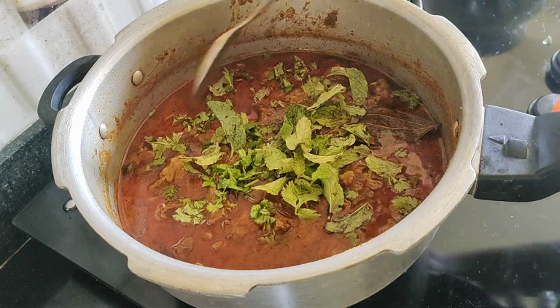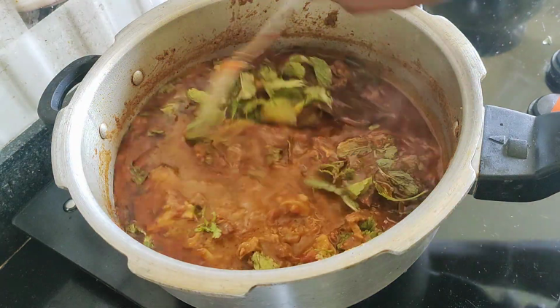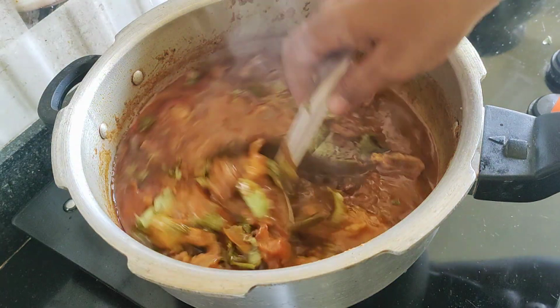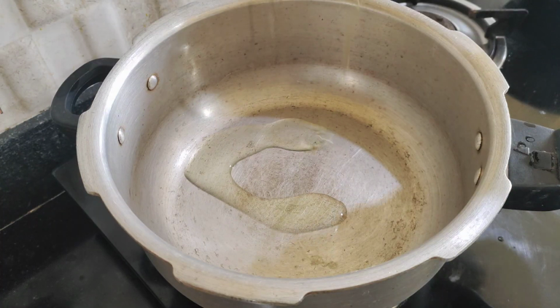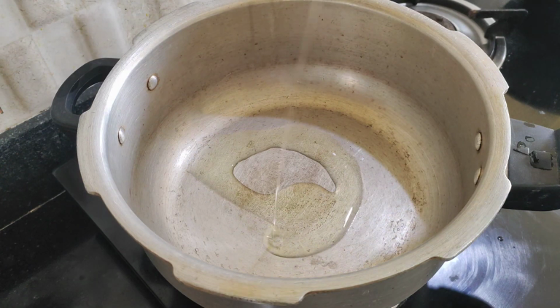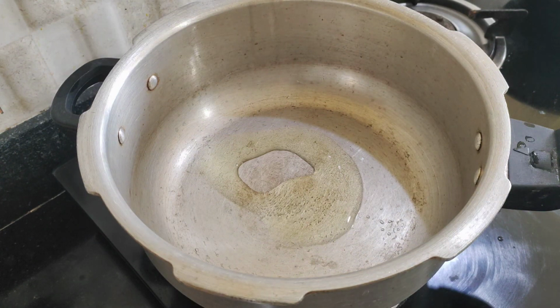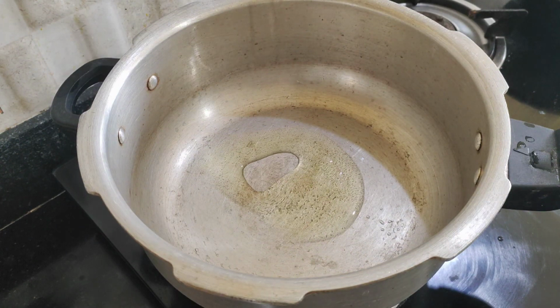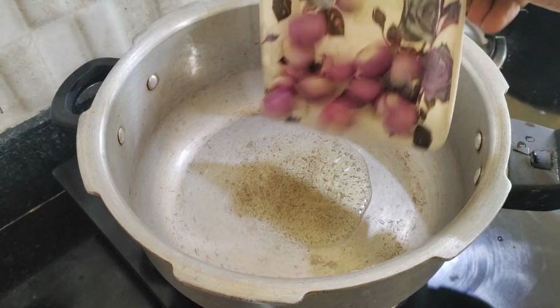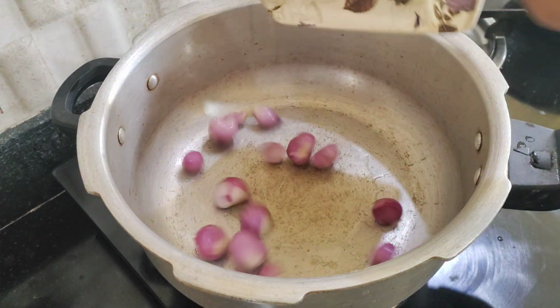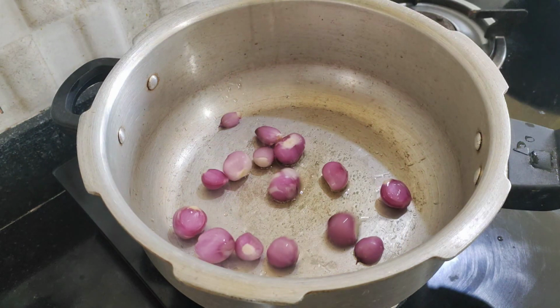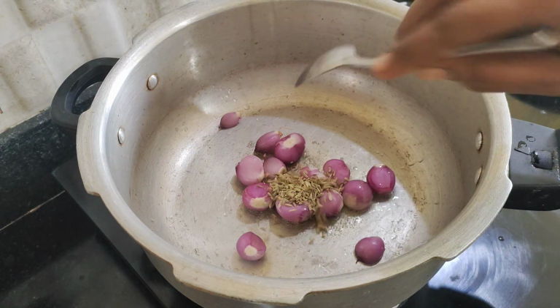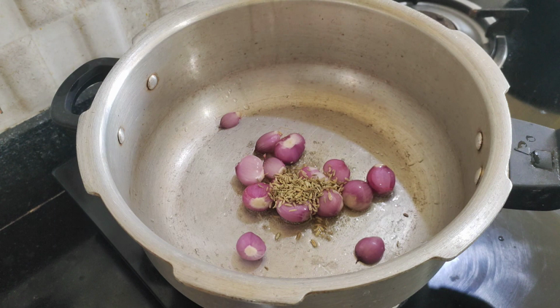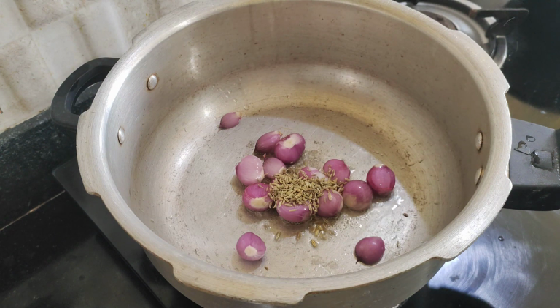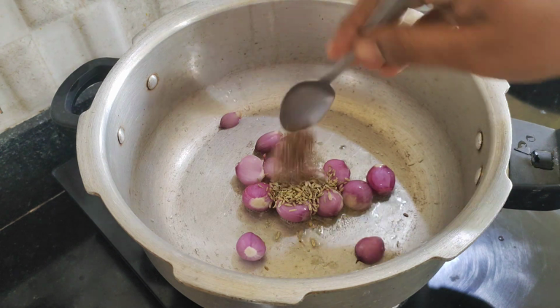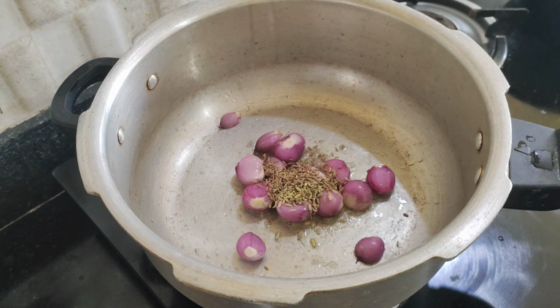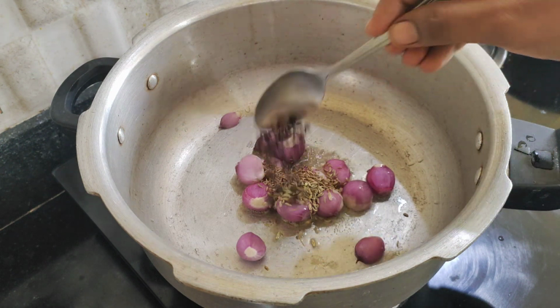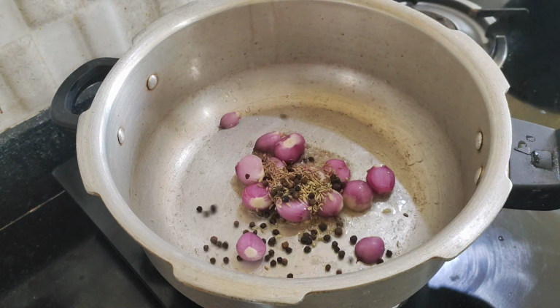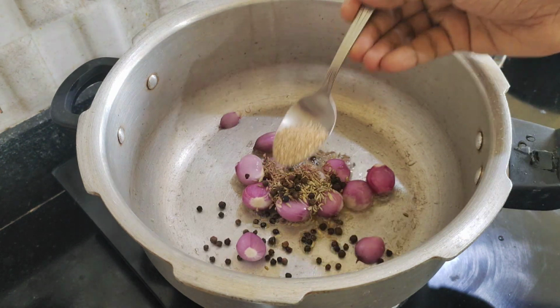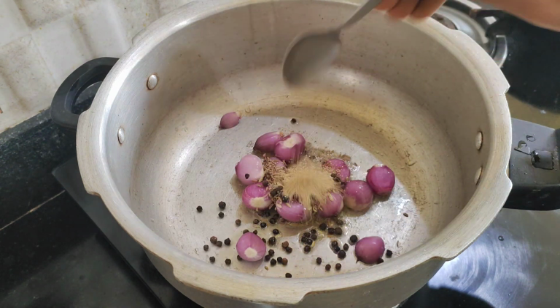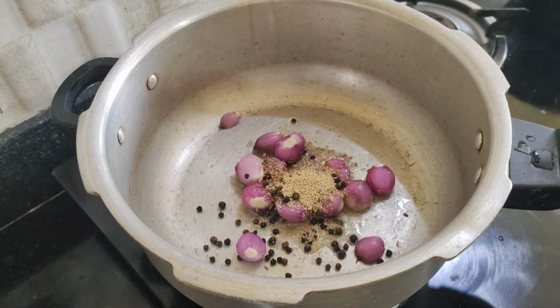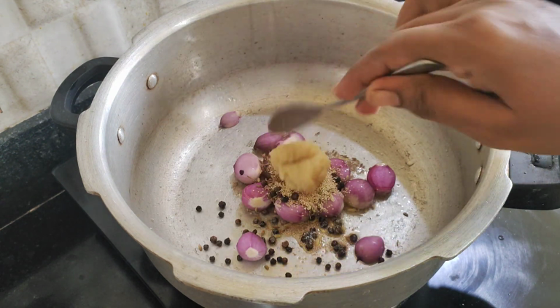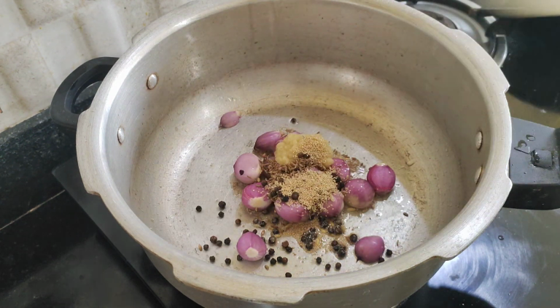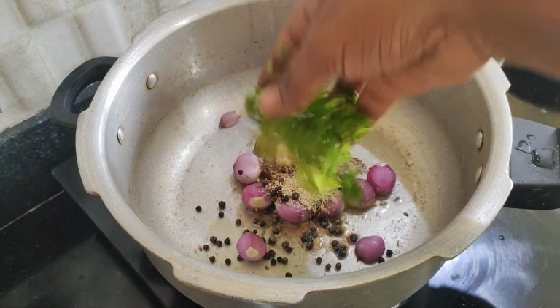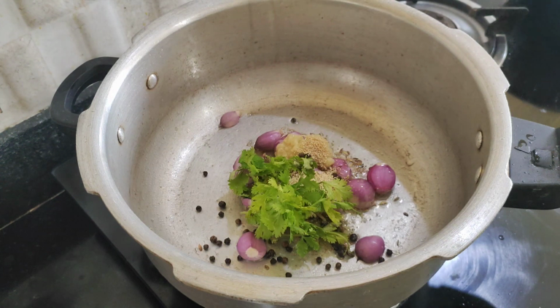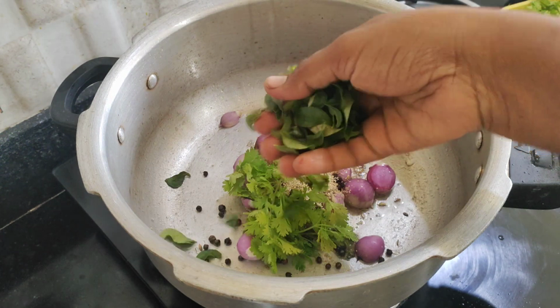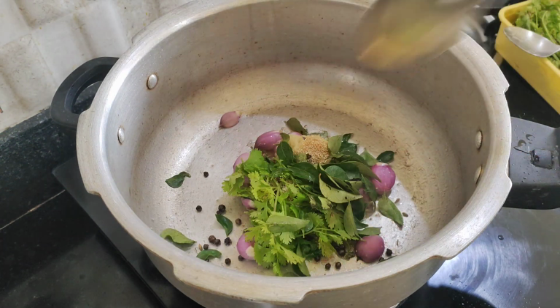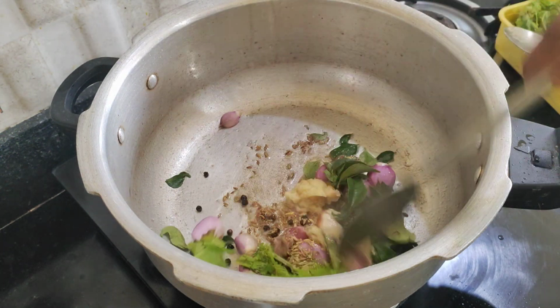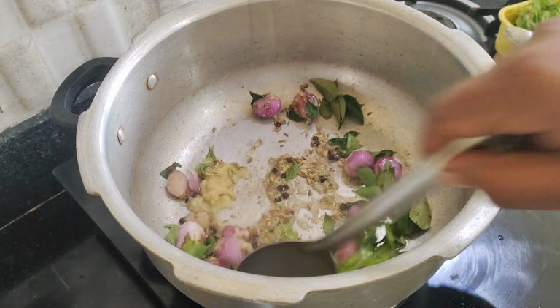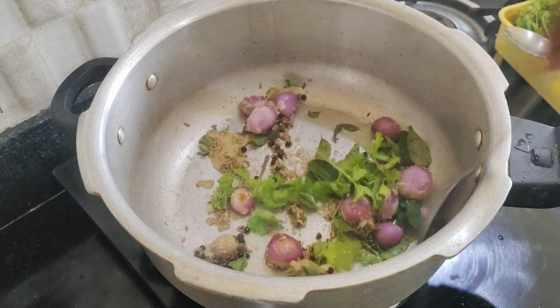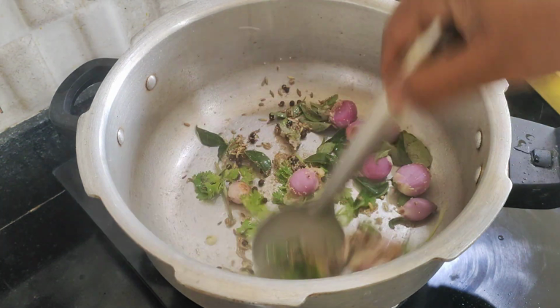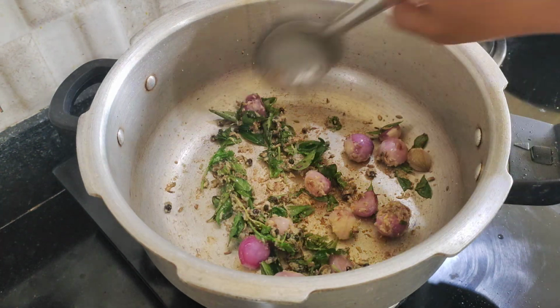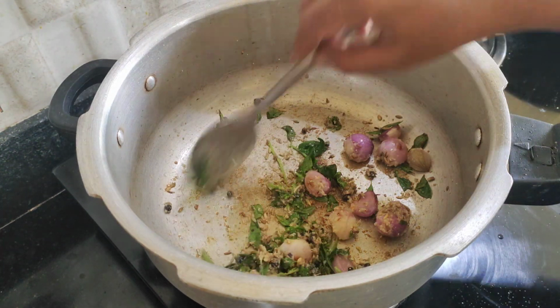There is a soup that has to be made. You can add a tablespoon of oil, one teaspoon of sumpu, one teaspoon of syrup, one teaspoon of milk, and one tablespoon of salt.